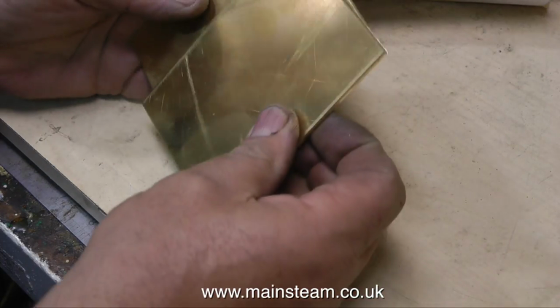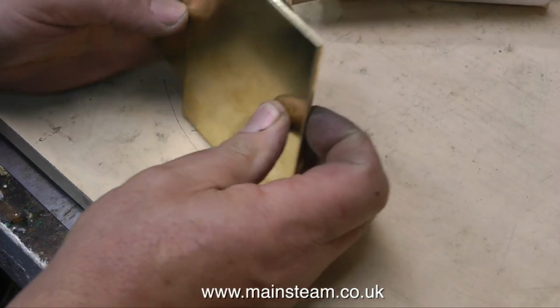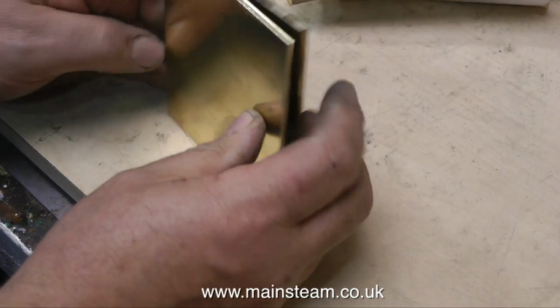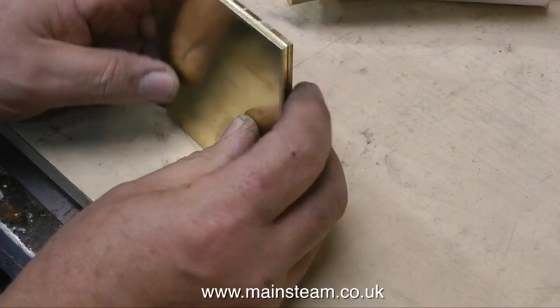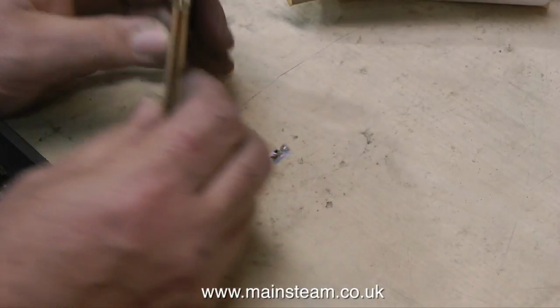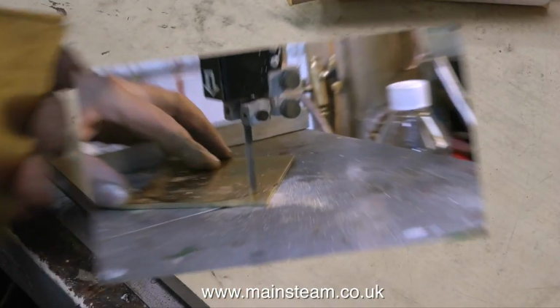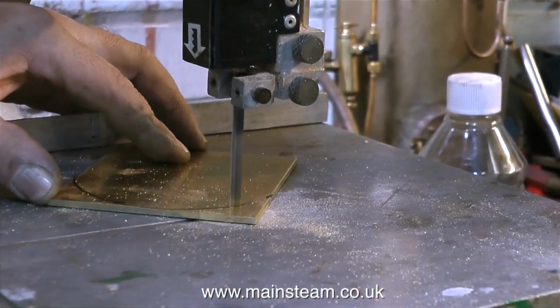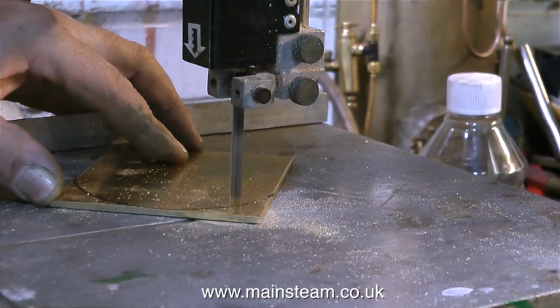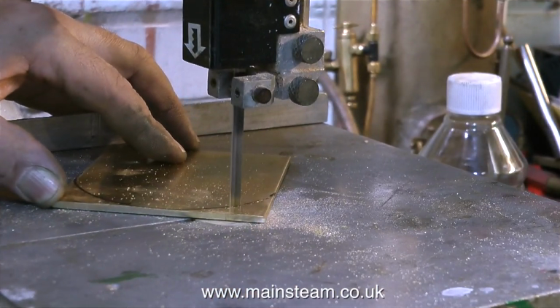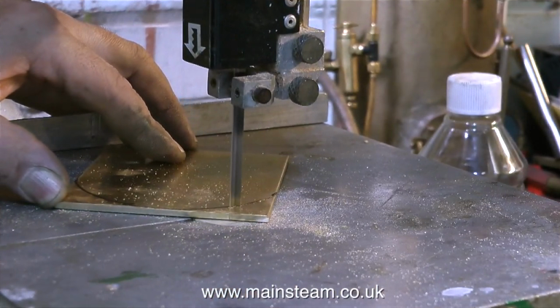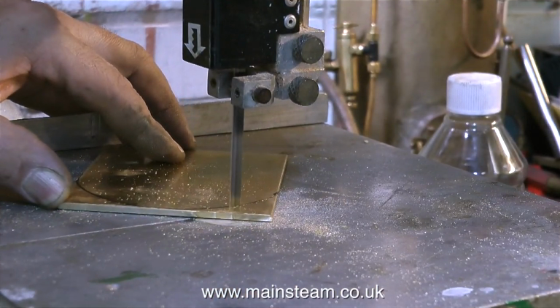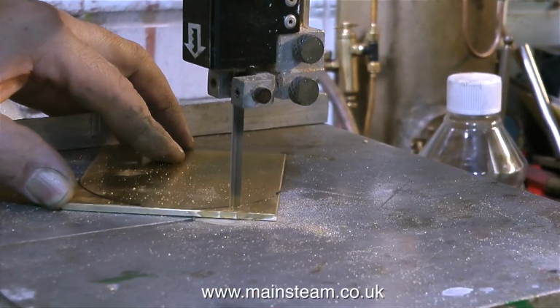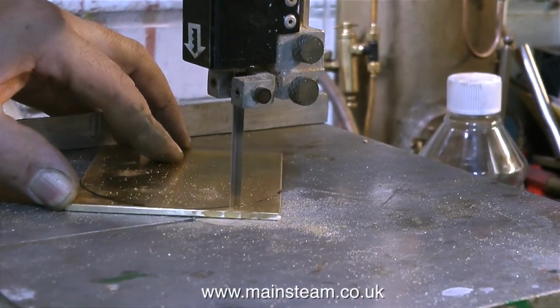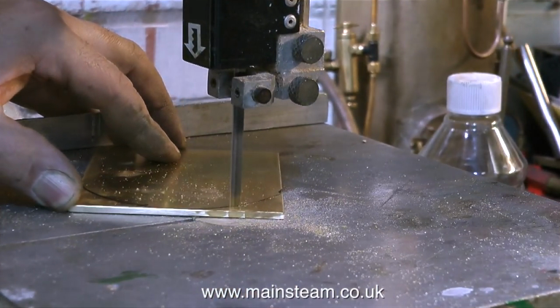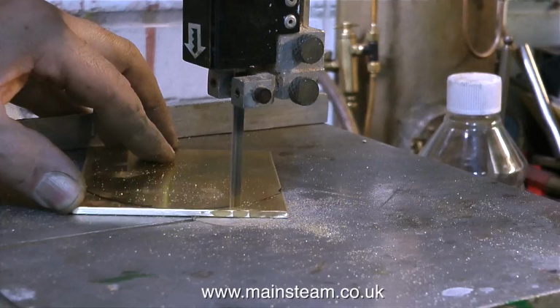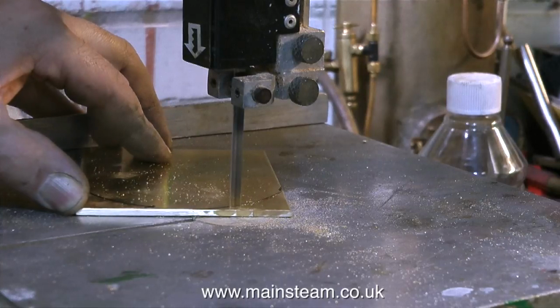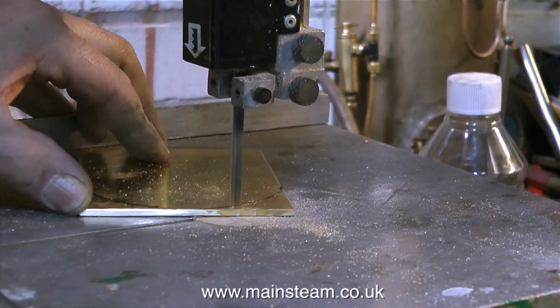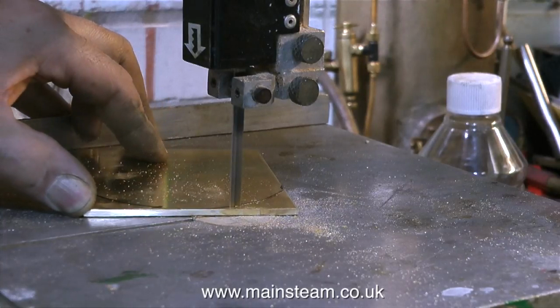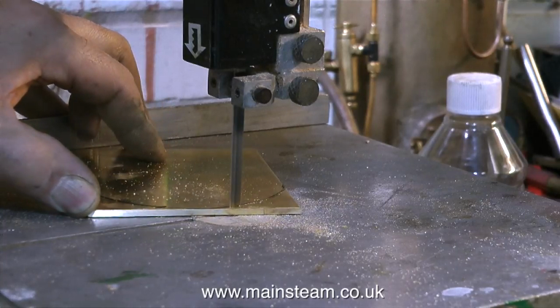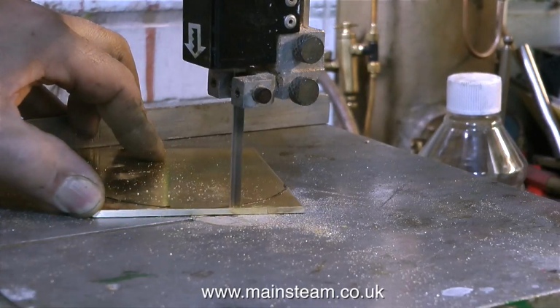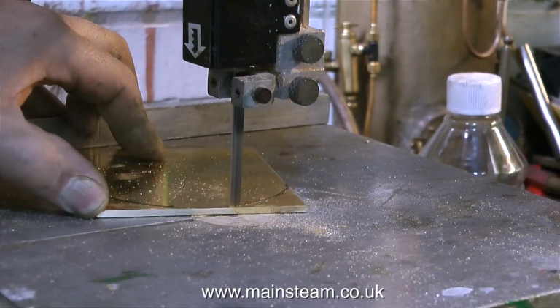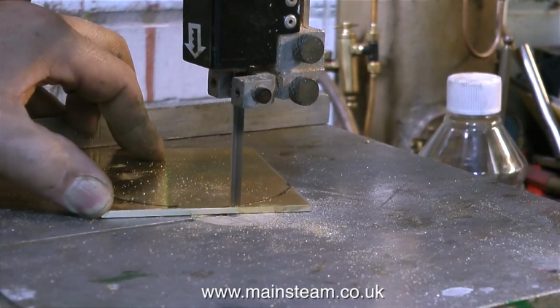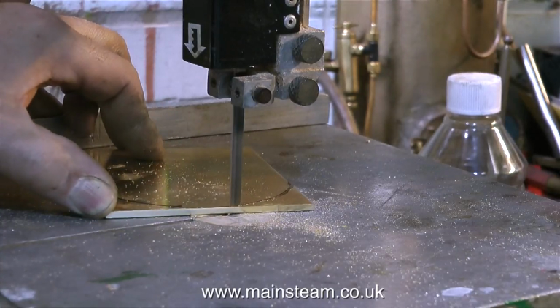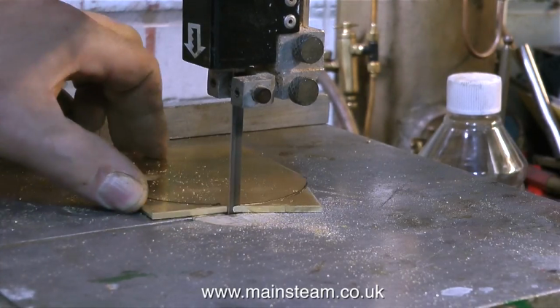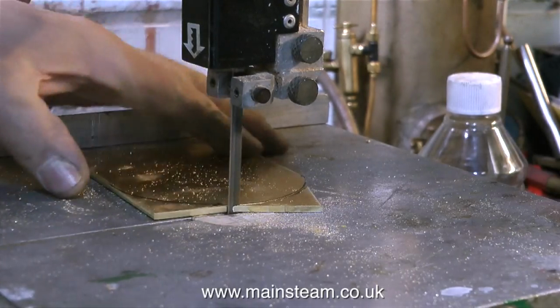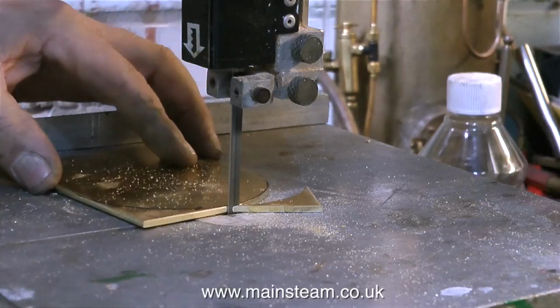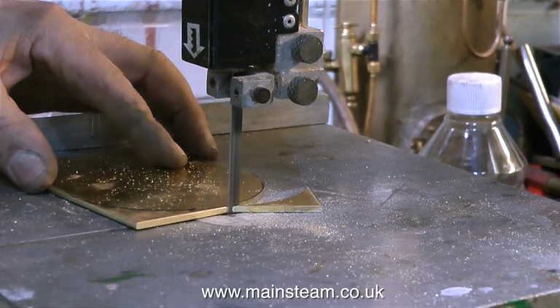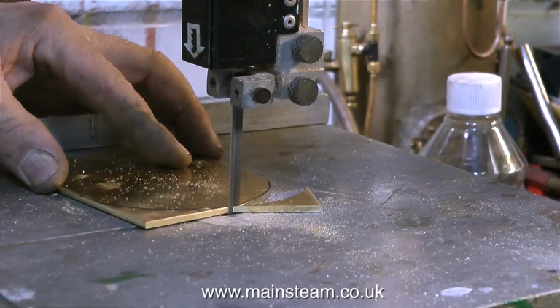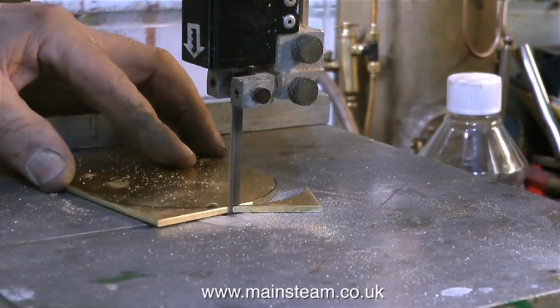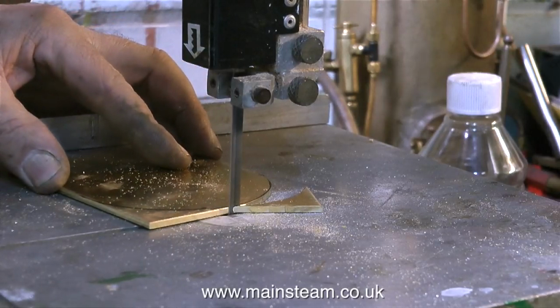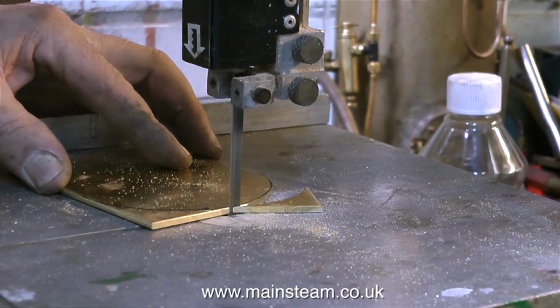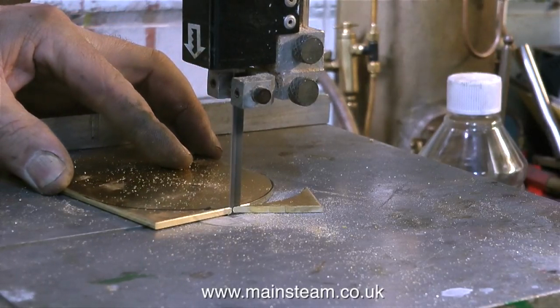At the end of the last episode, I went up to Black Gates Engineering and bought a piece of tube and some 3mm thick brass sheet. And I'm currently cutting the brass sheet to the size that I need it to be. These two pieces of brass will form the ends of the condenser.